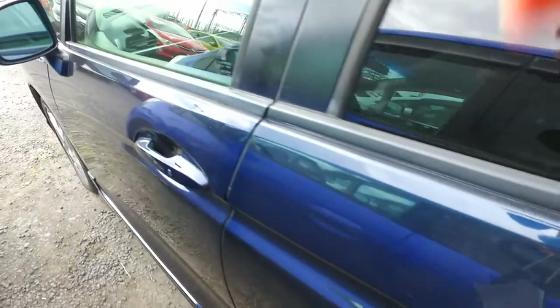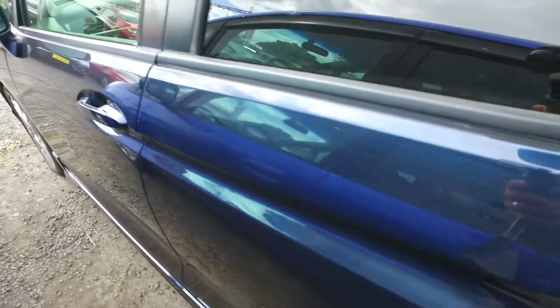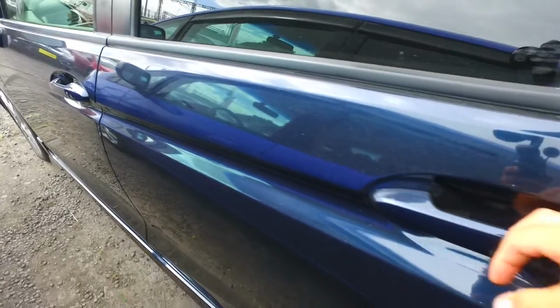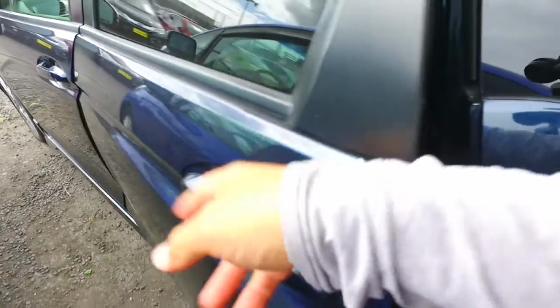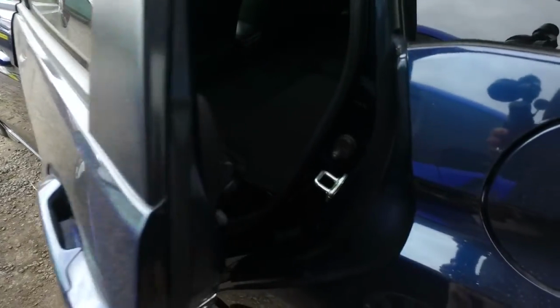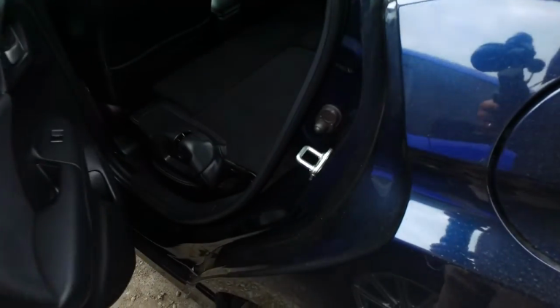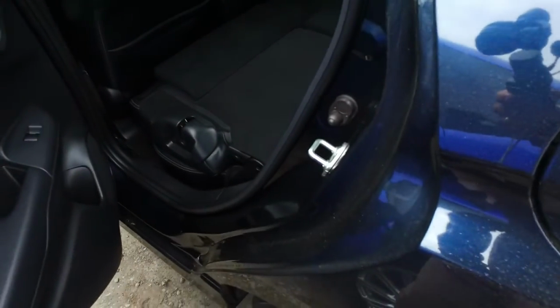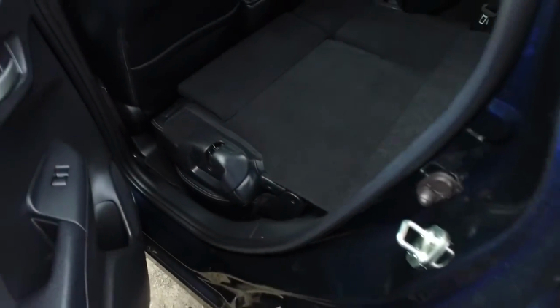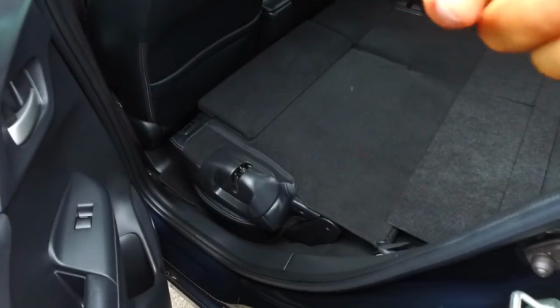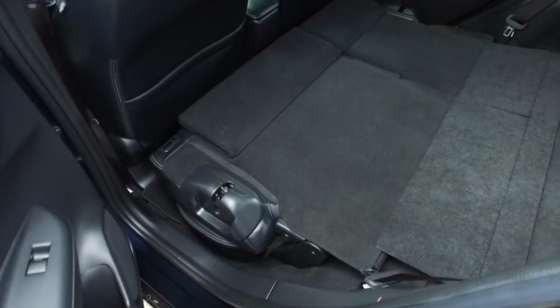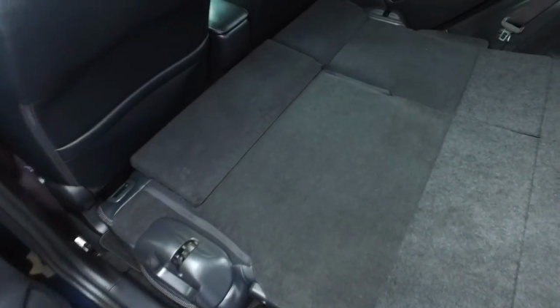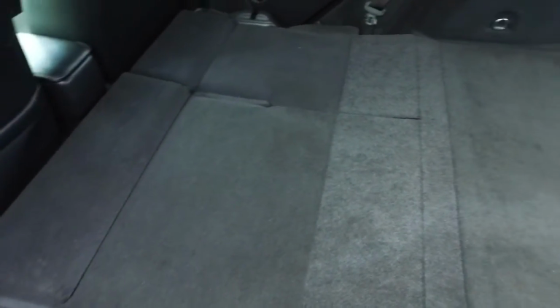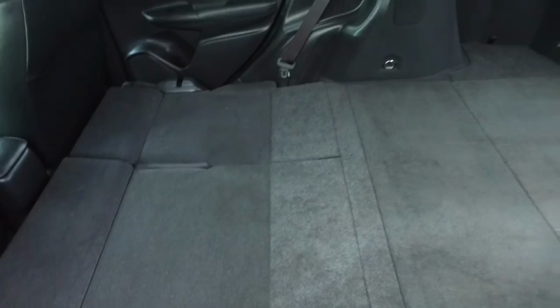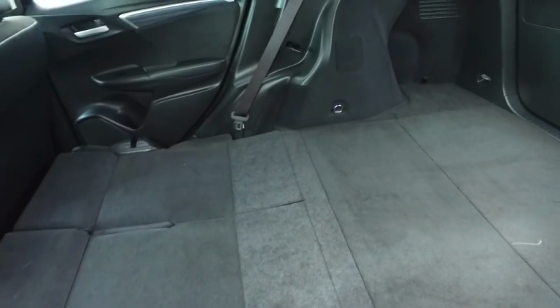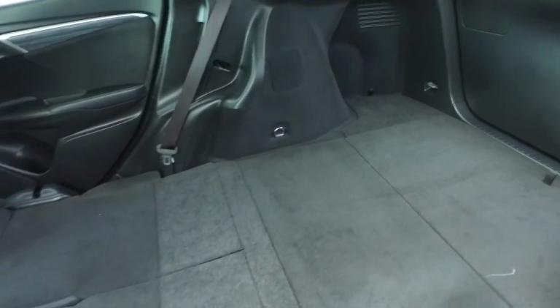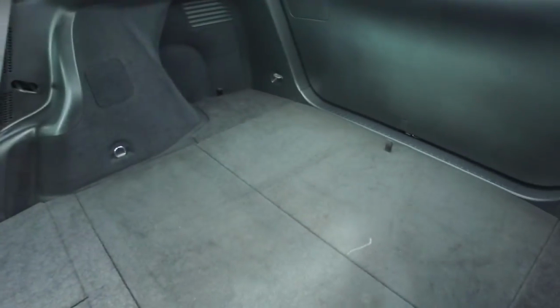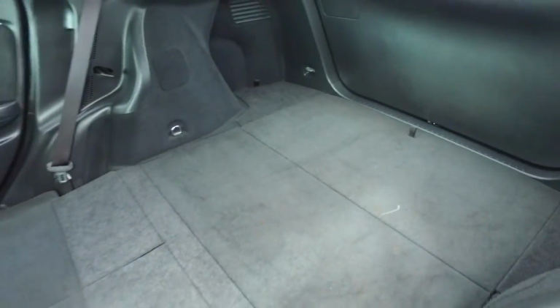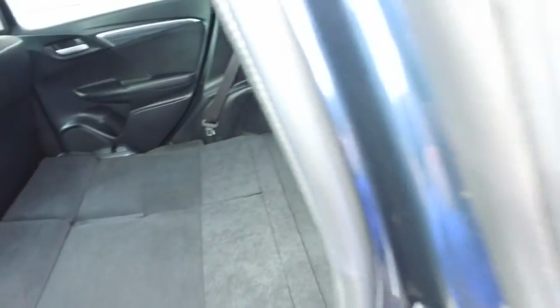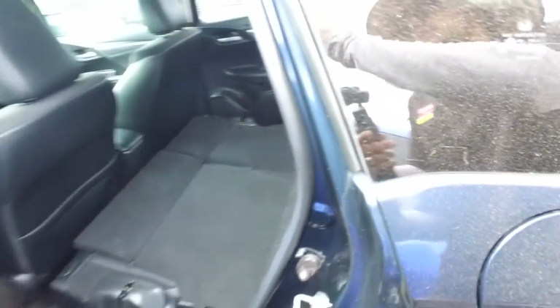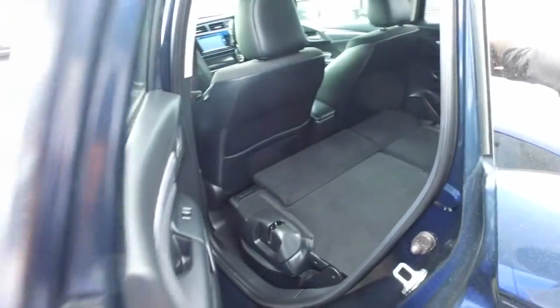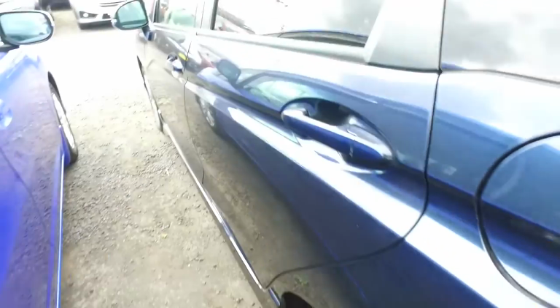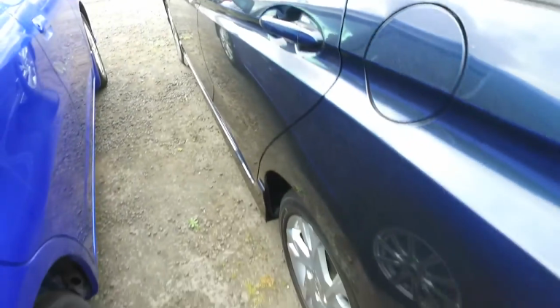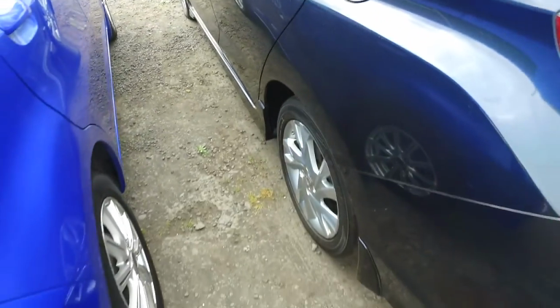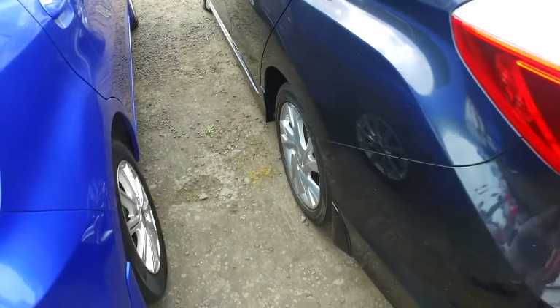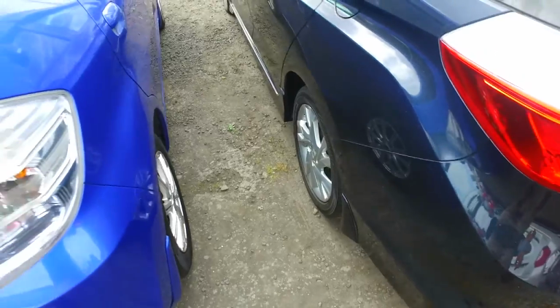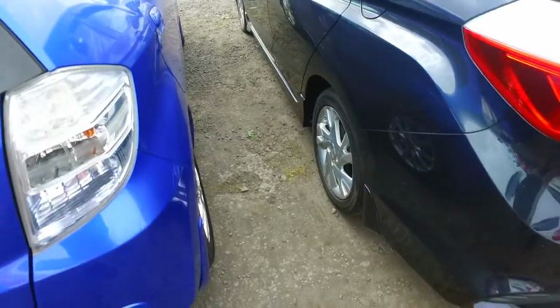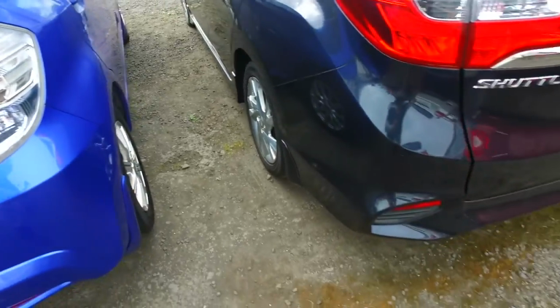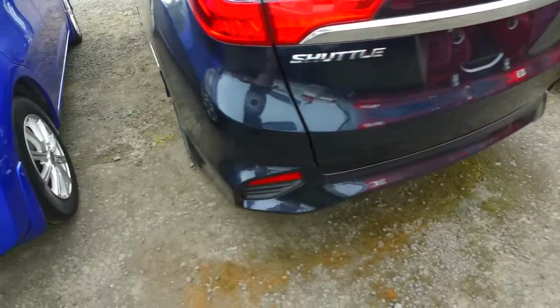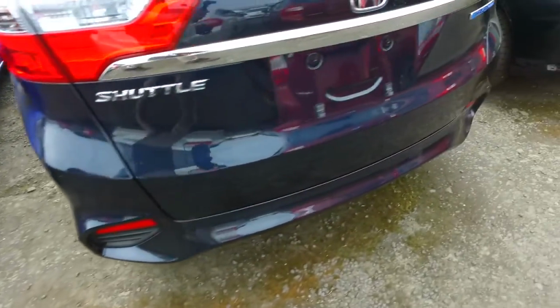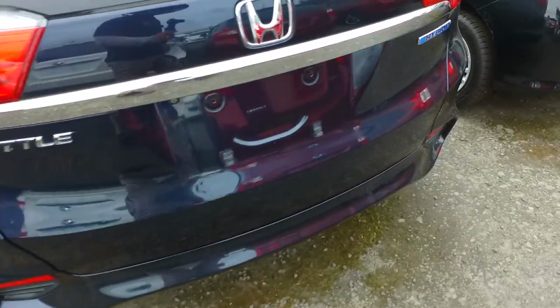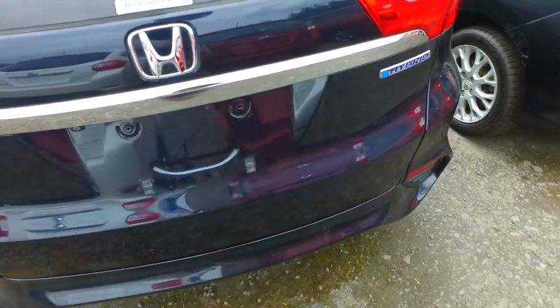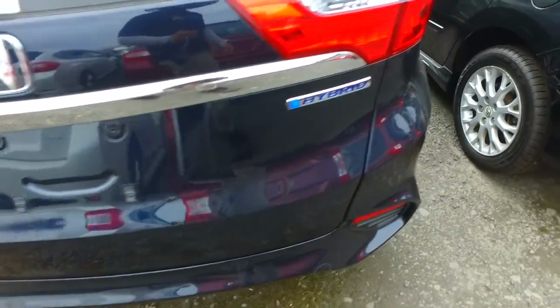This one is just under $18,000 driveway price. You can see with the back seats folded down there it gives you plenty of space, with ISO fix chains in the back for the child seats as well. Original Honda alloys on all four corners with reversing camera there as well.